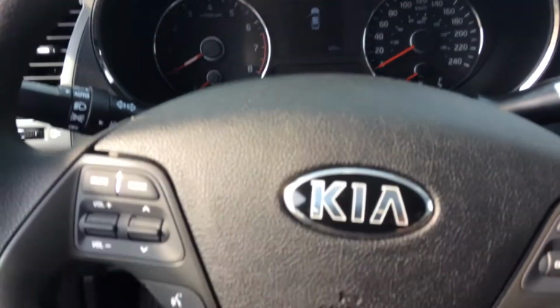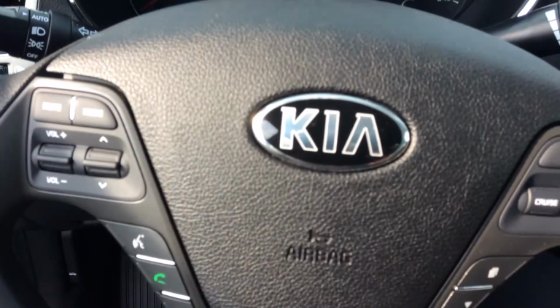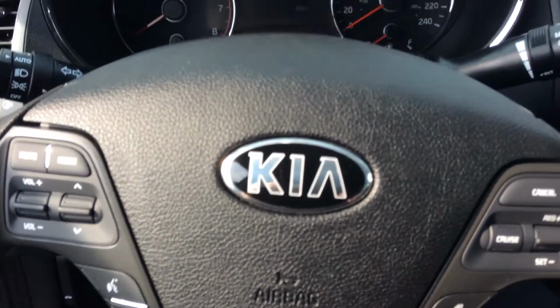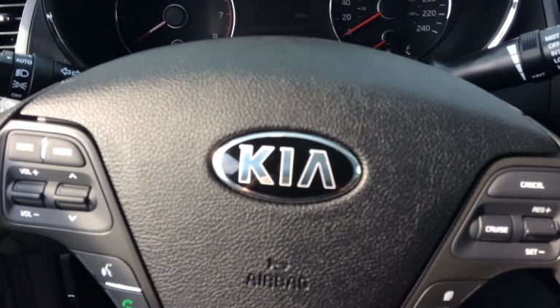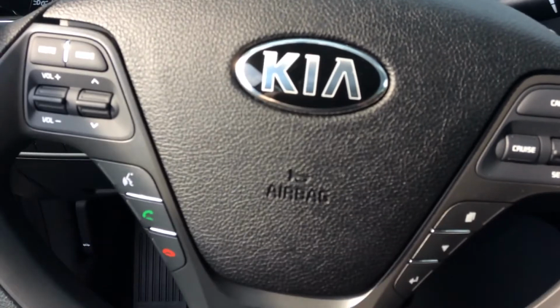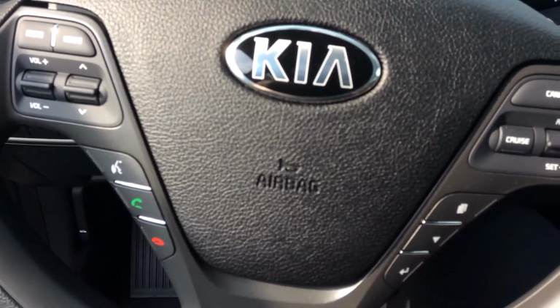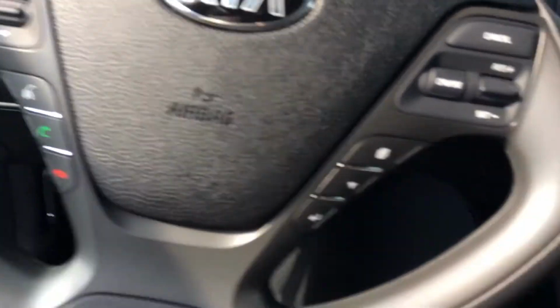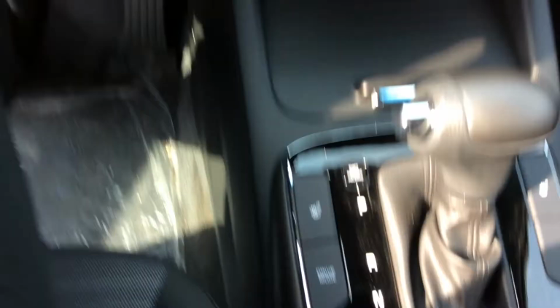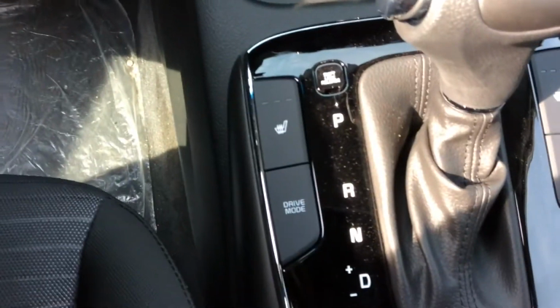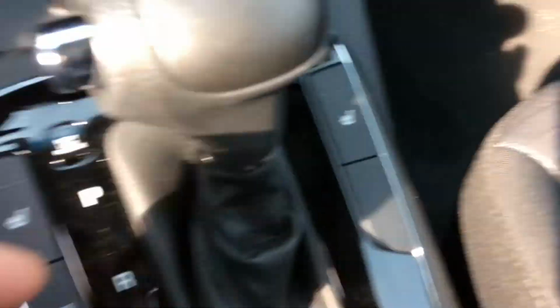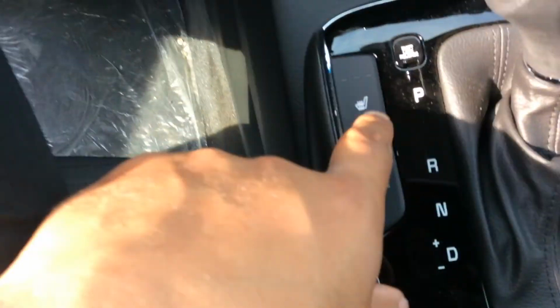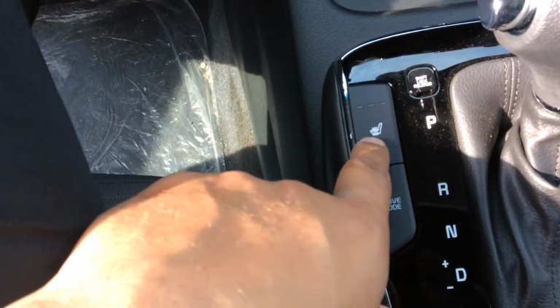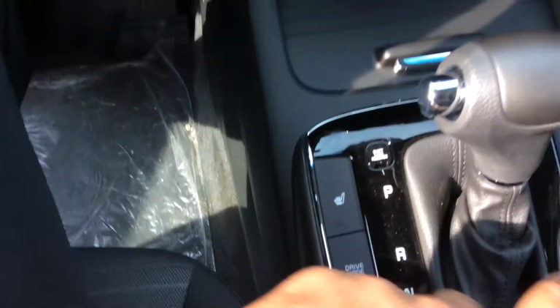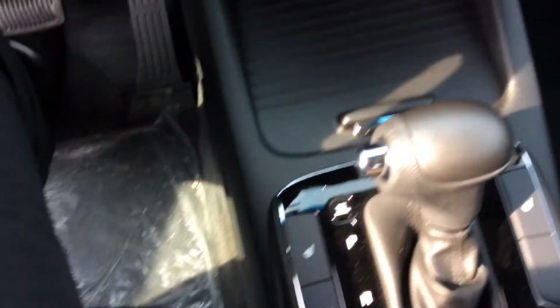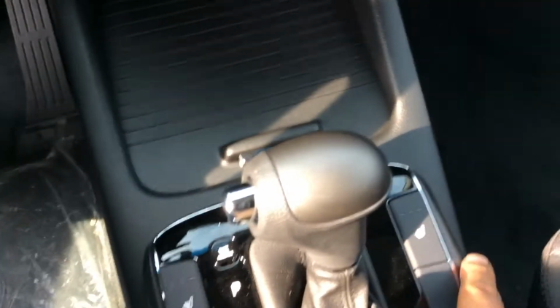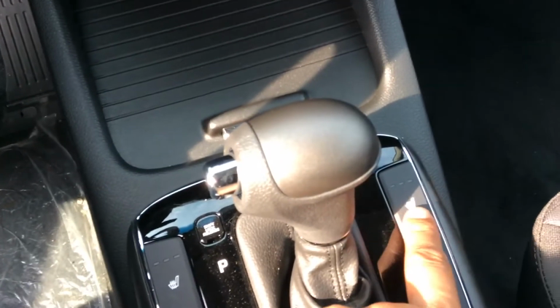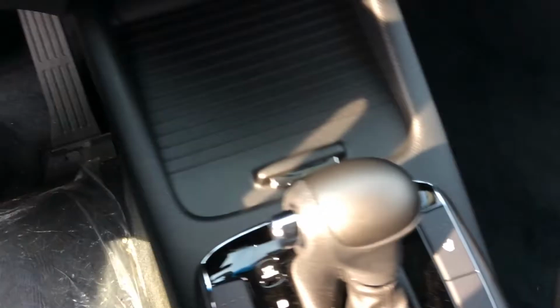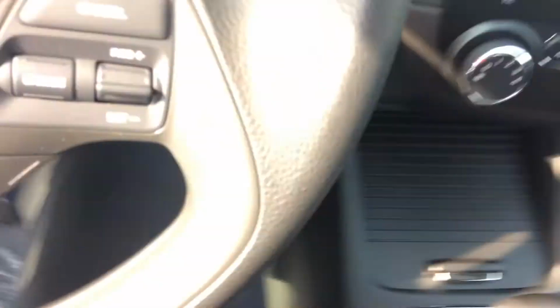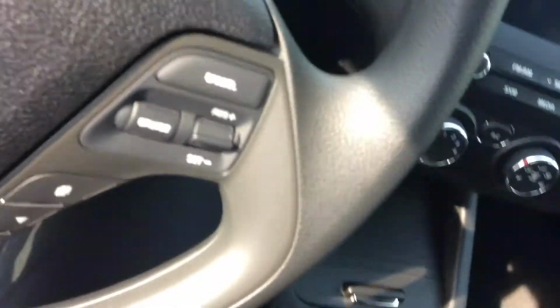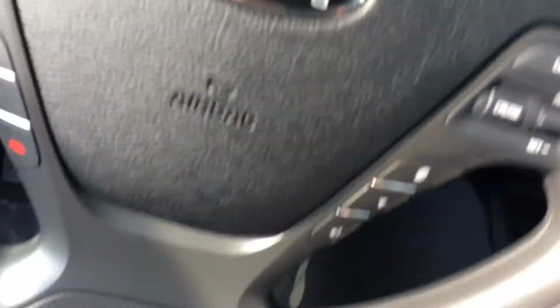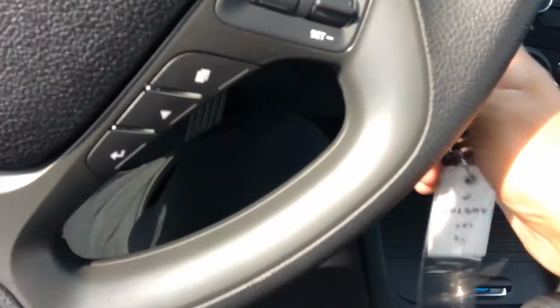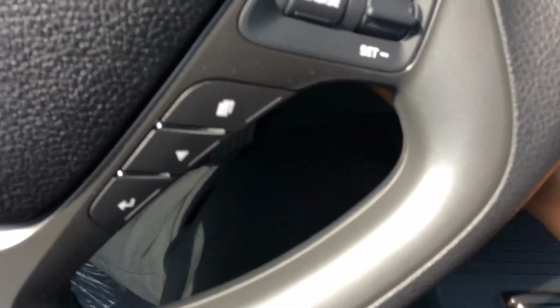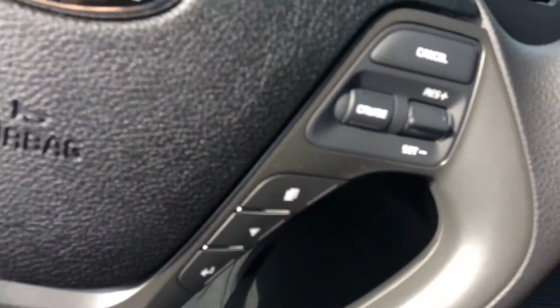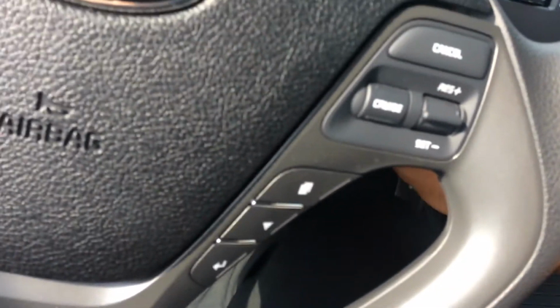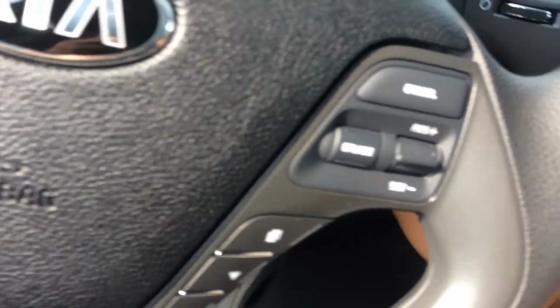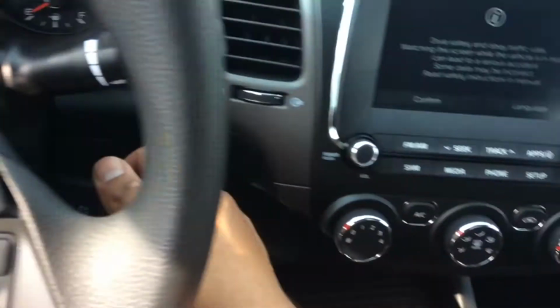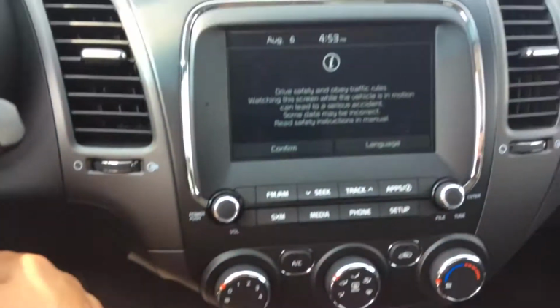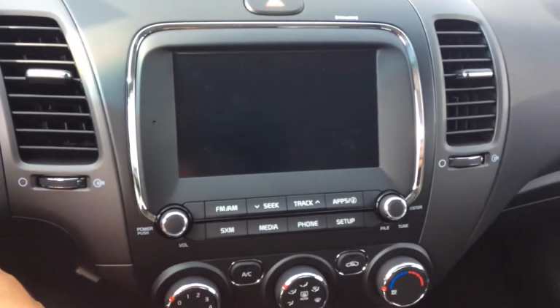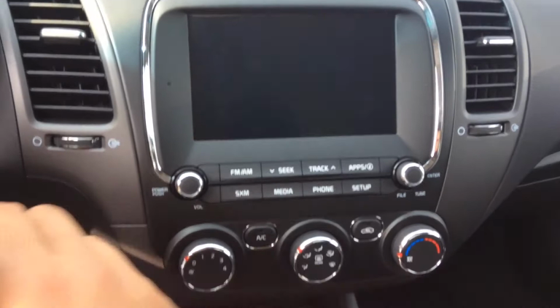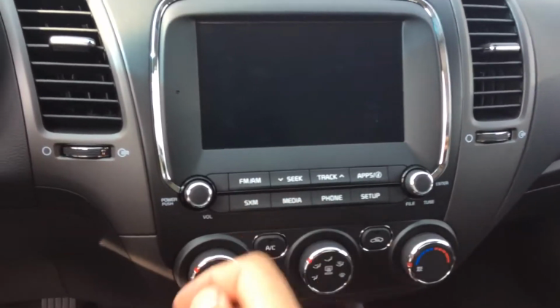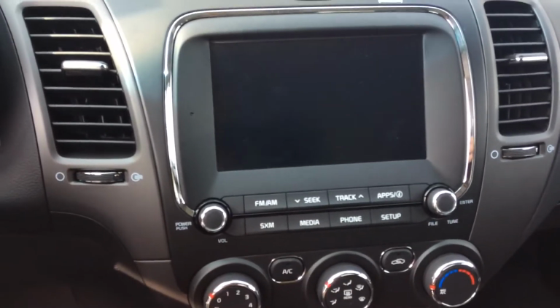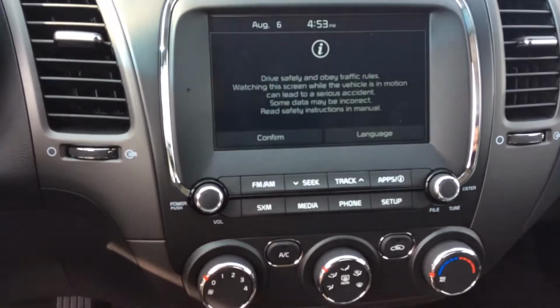There you go — all your power locks and power windows, your steering wheel controls over here, built-in Bluetooth, heated seats over here, and then it also comes with a nice big touchscreen.